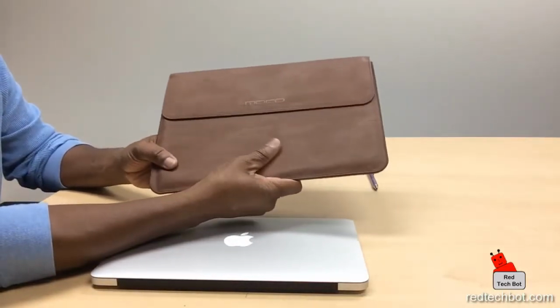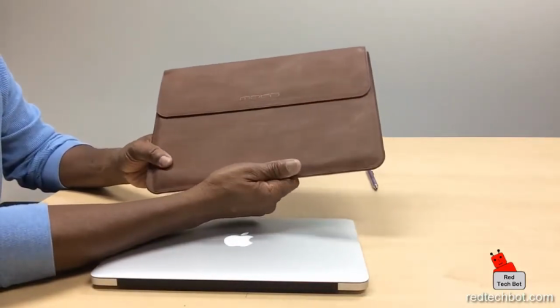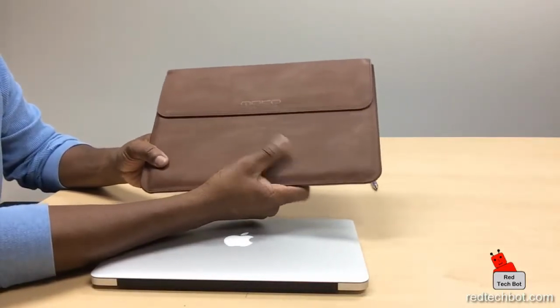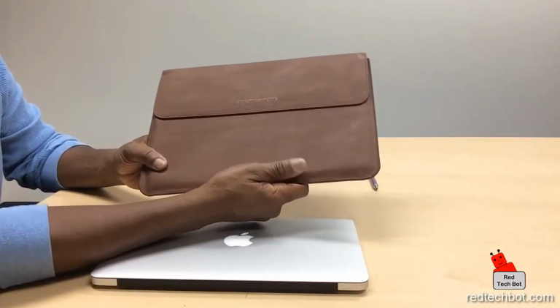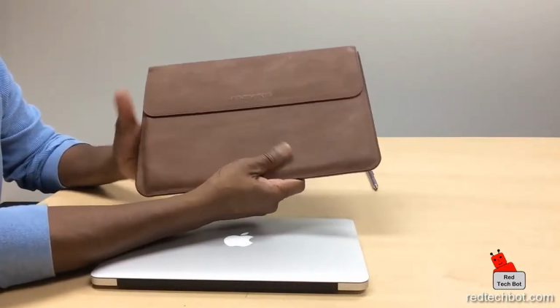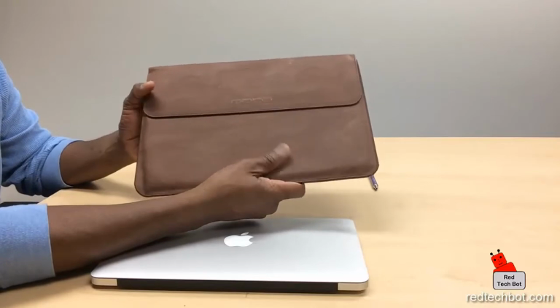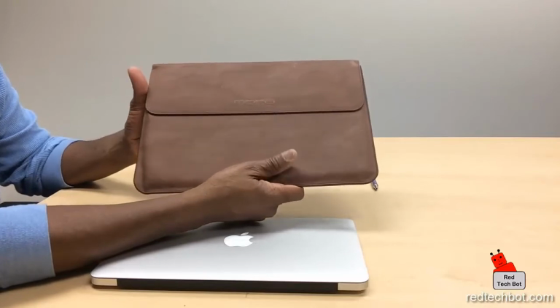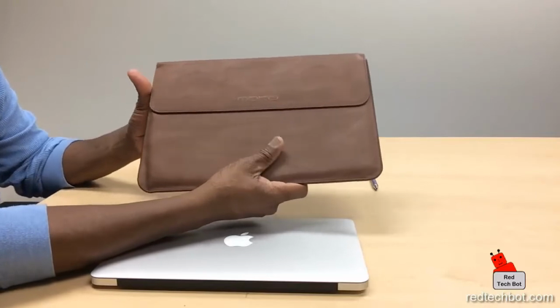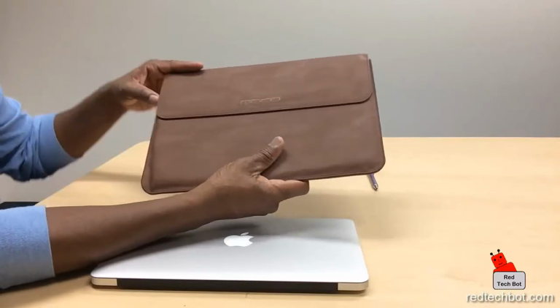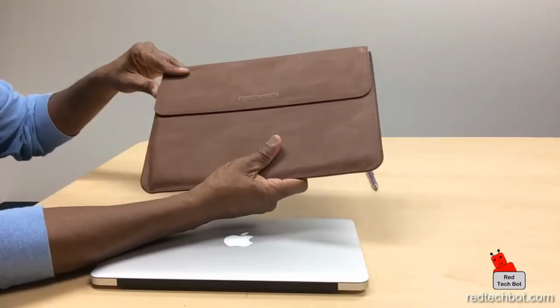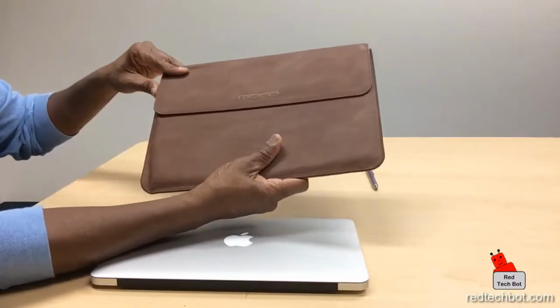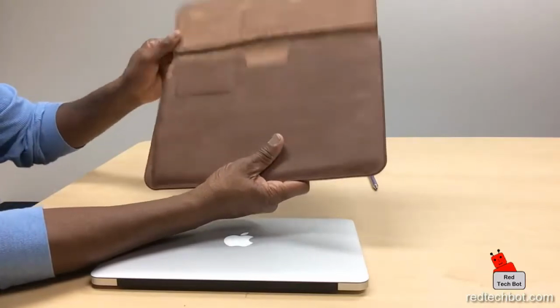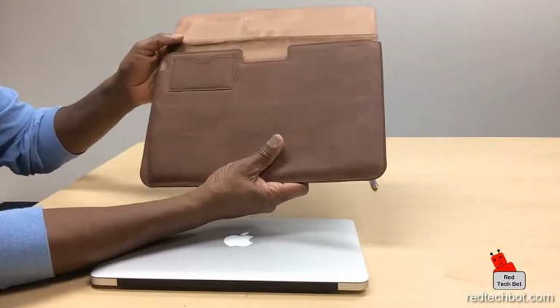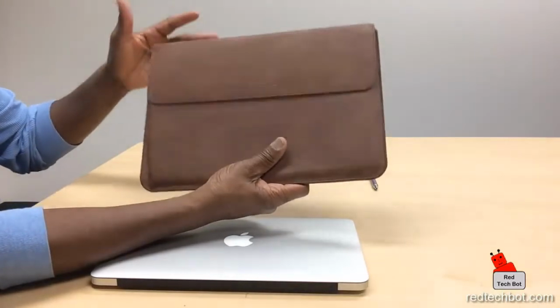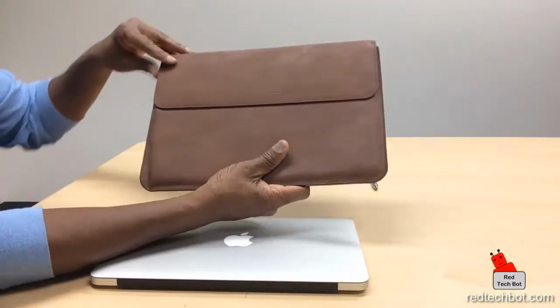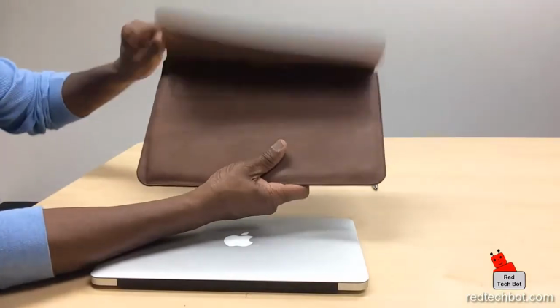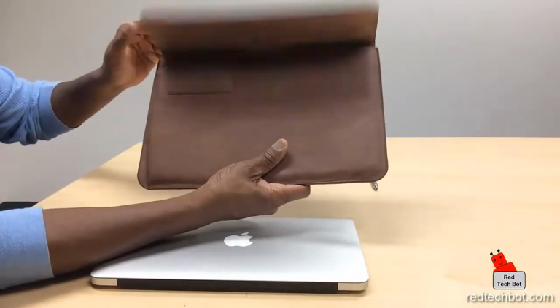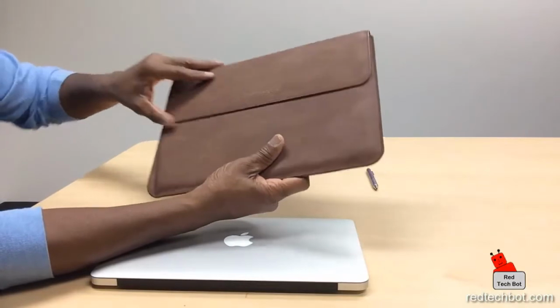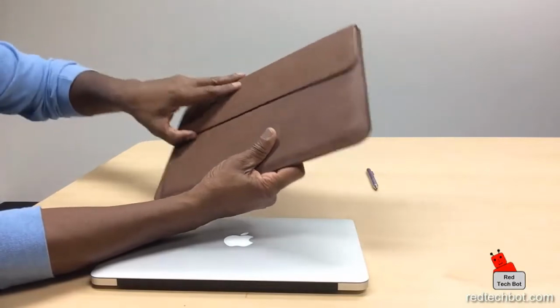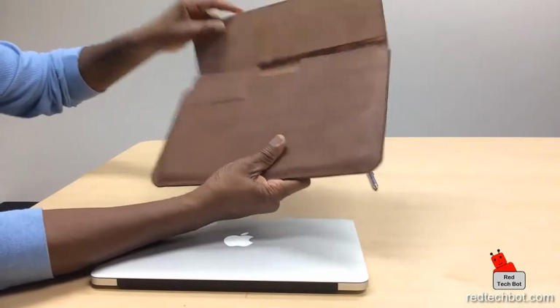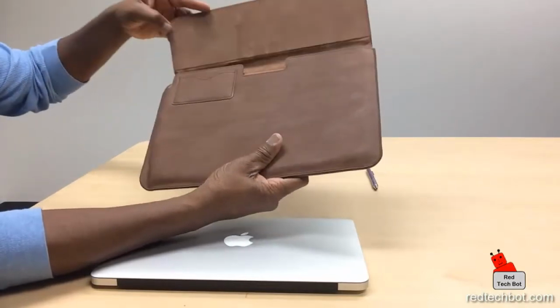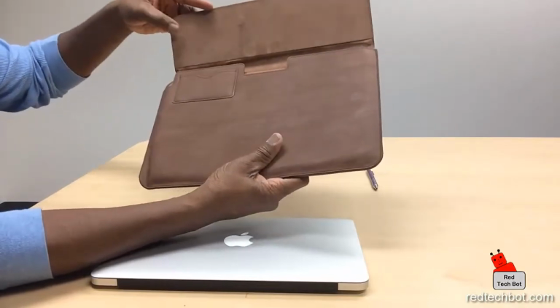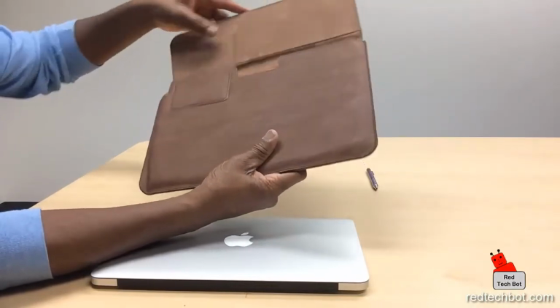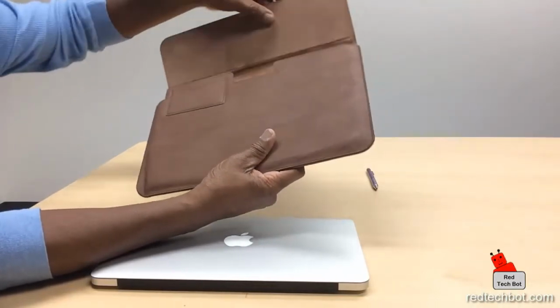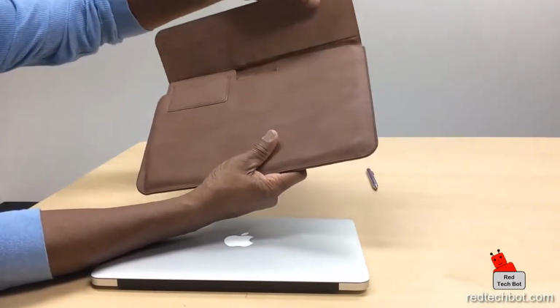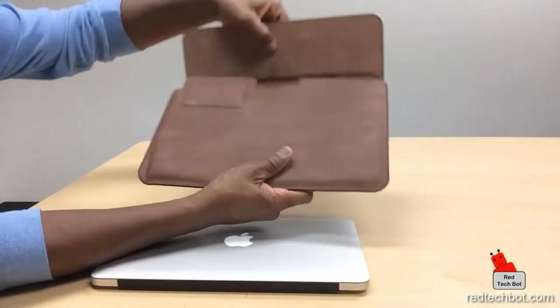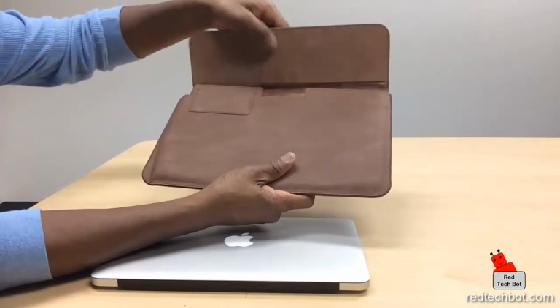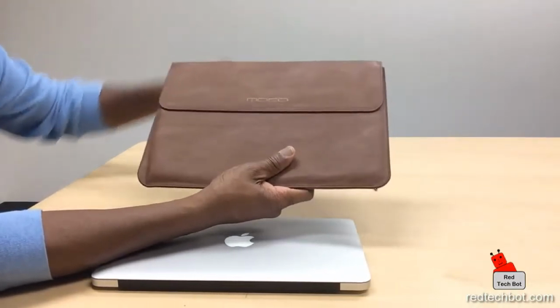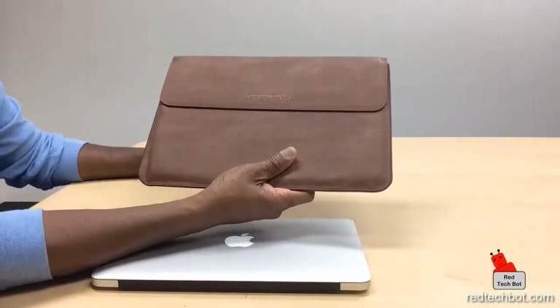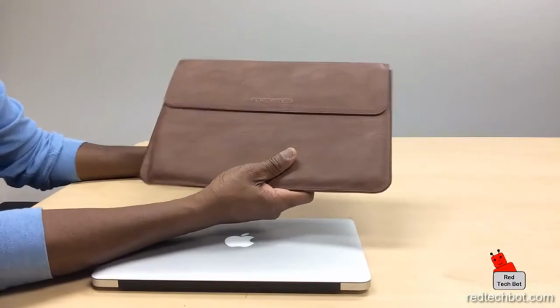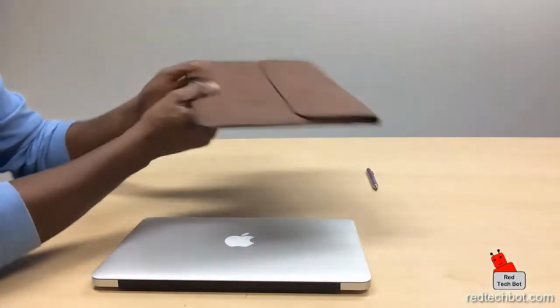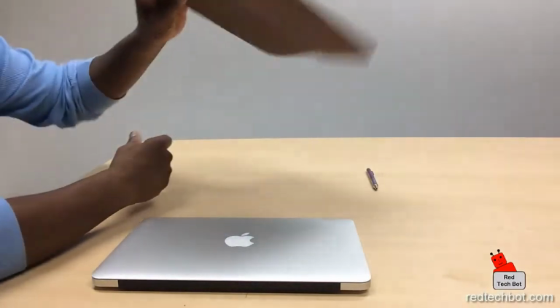The feel and look is luxurious and rich for the price — I'm pretty much impressed. It has a magnetic strip in here; I think there are three or four little magnets hidden in here that keep it closed, so as you can see it doesn't open.